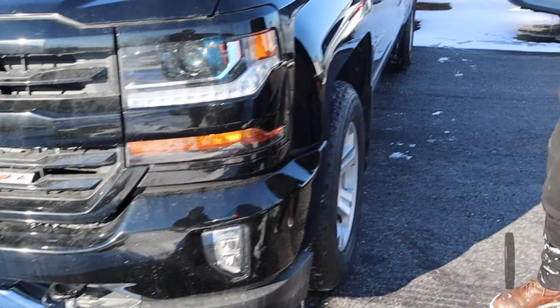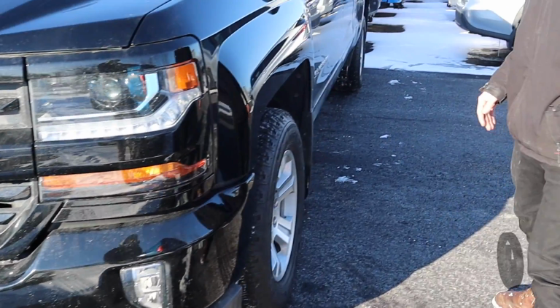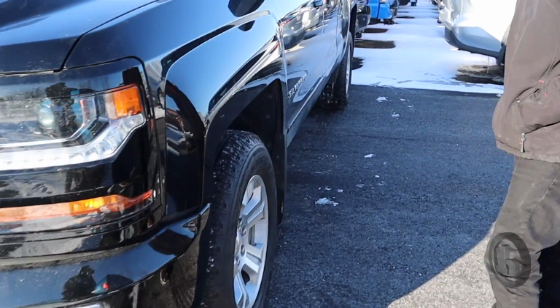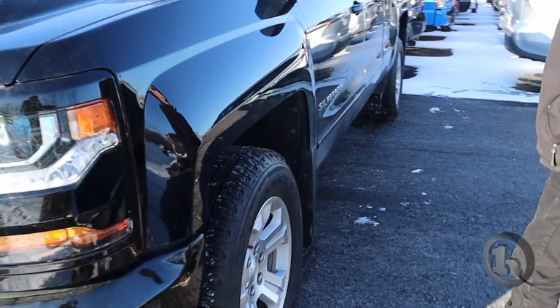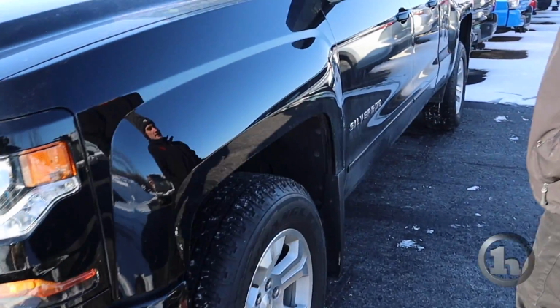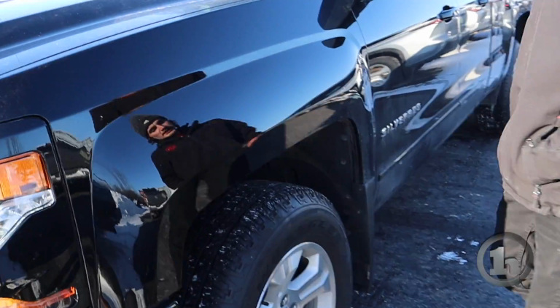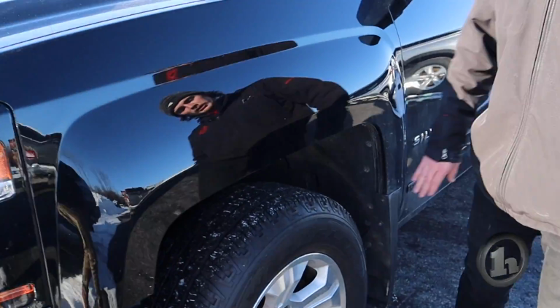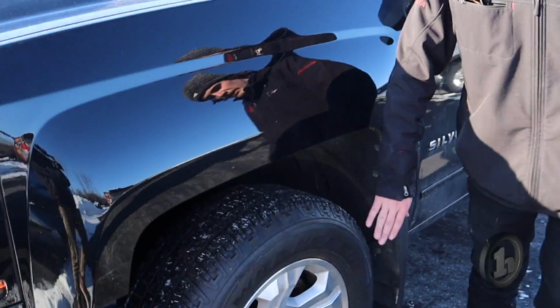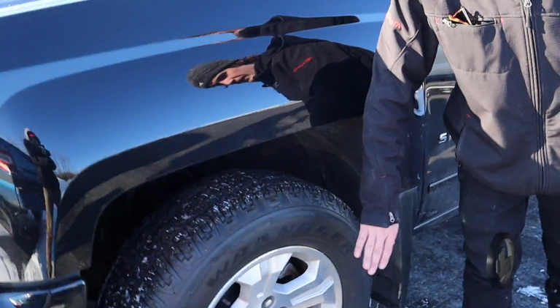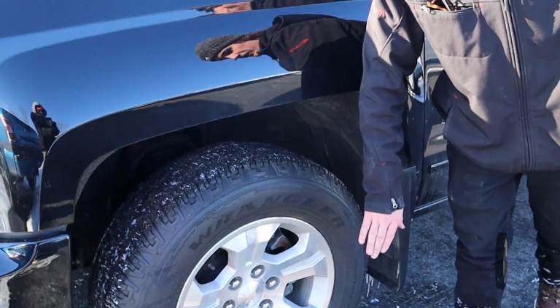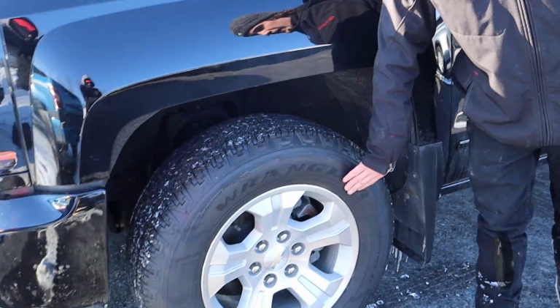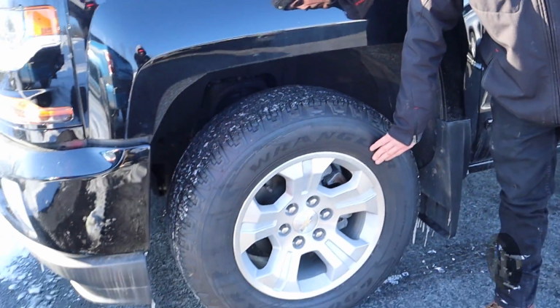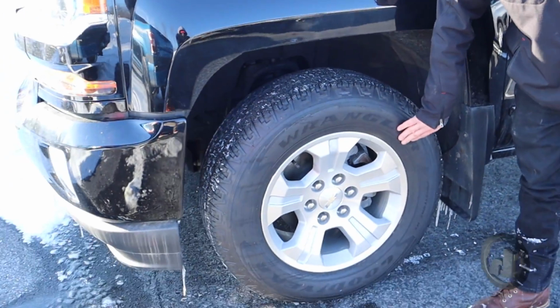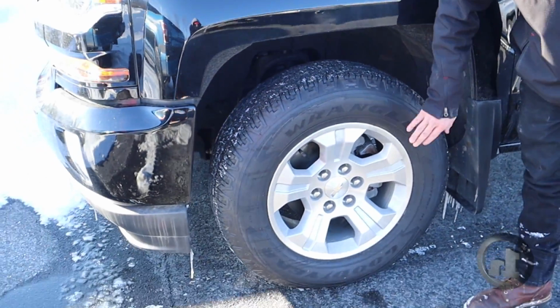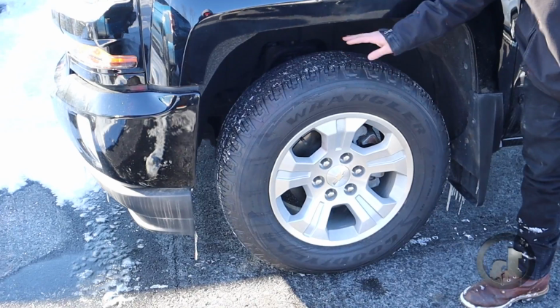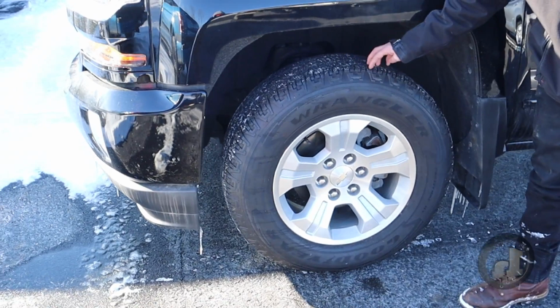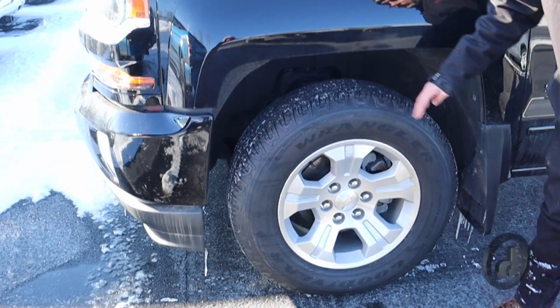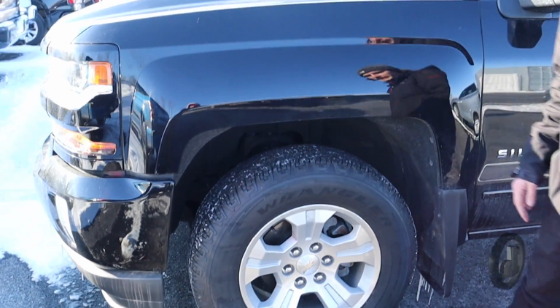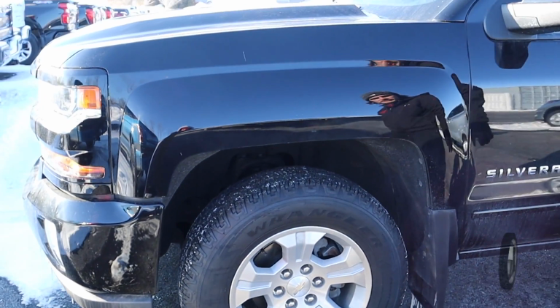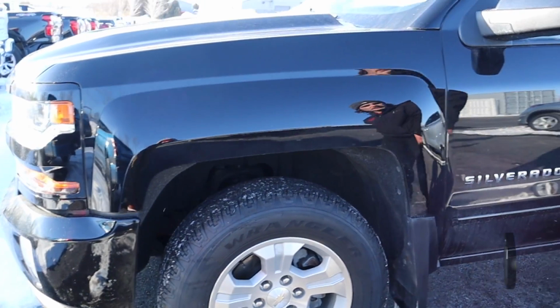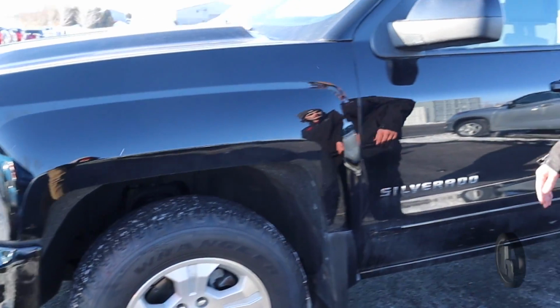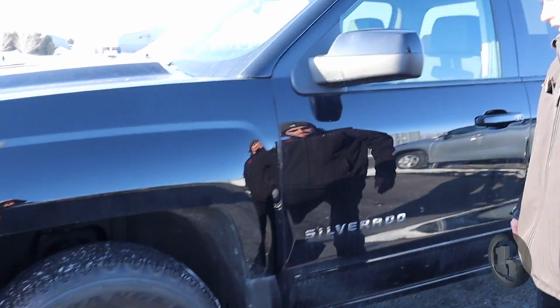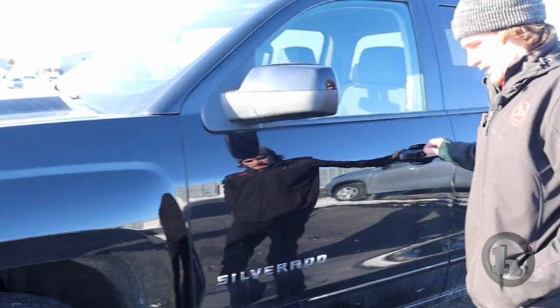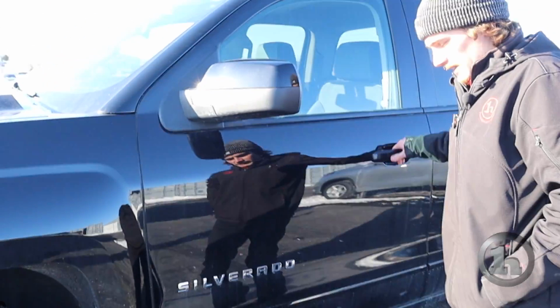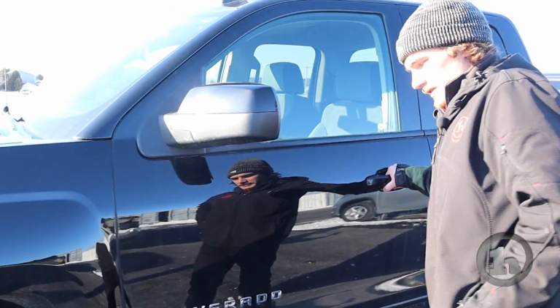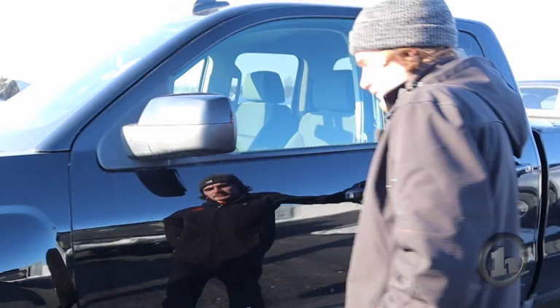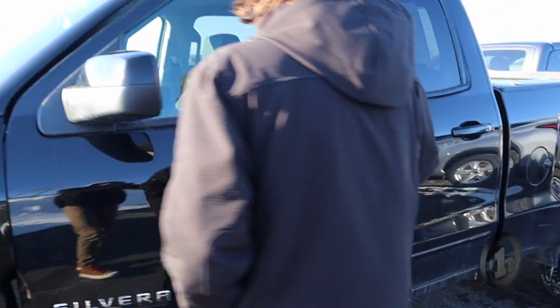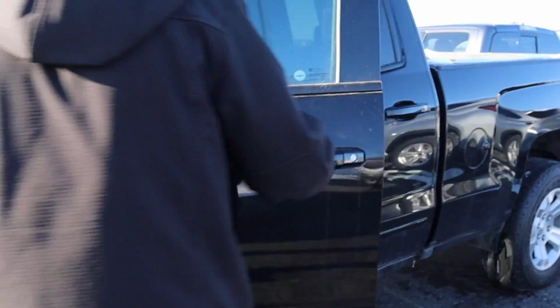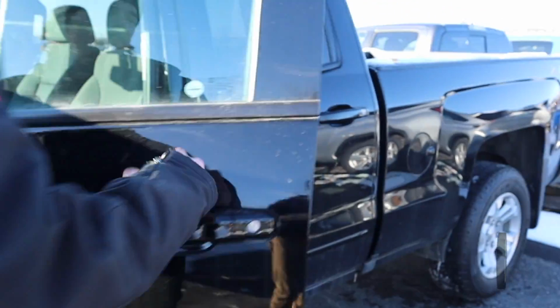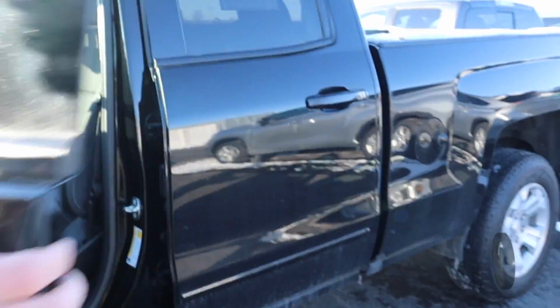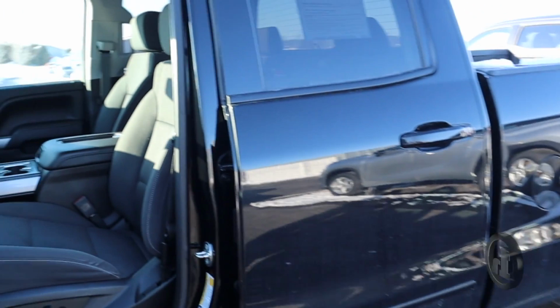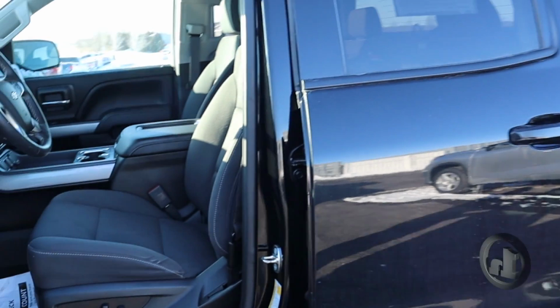Coming around the side, it will come on some nice looking alloy wheels on some Goodyear Wrangler tires. Taking a look on the inside of the truck.